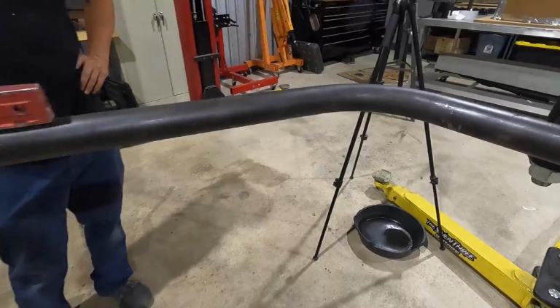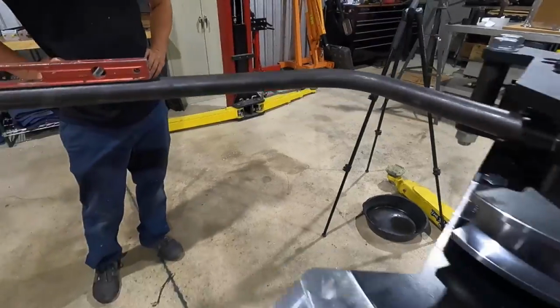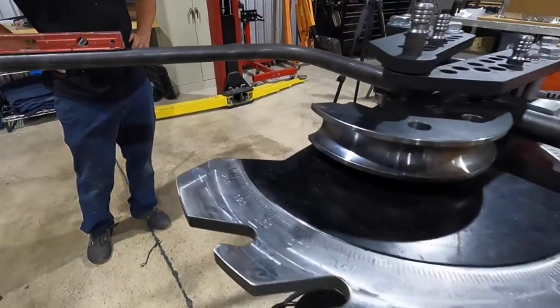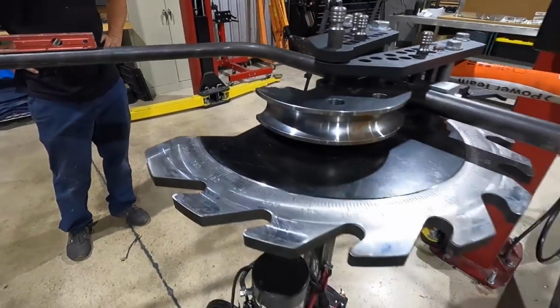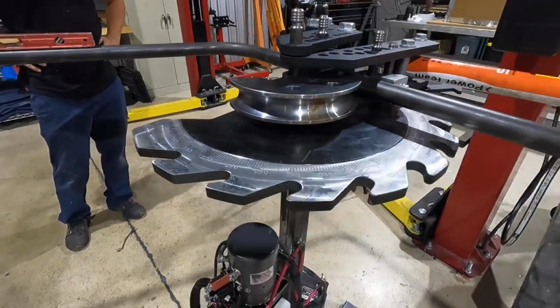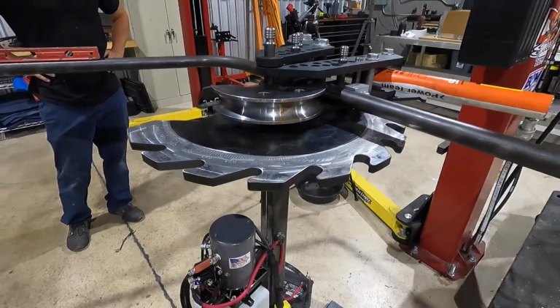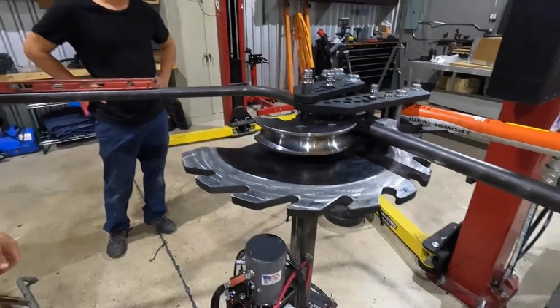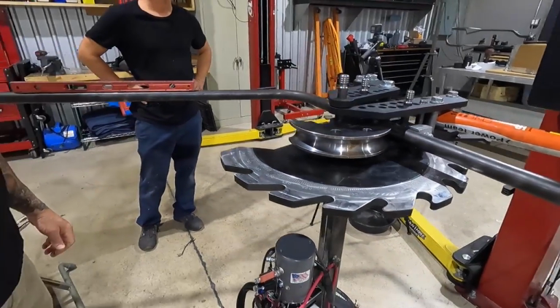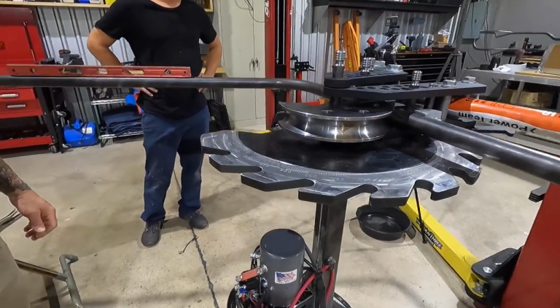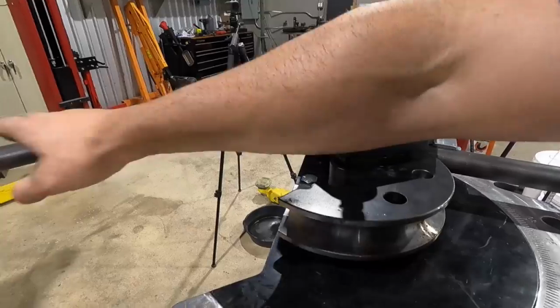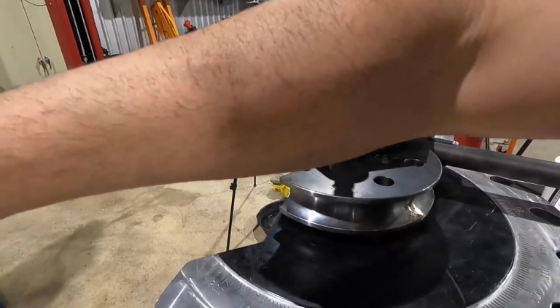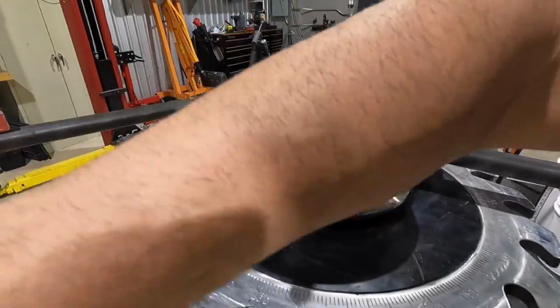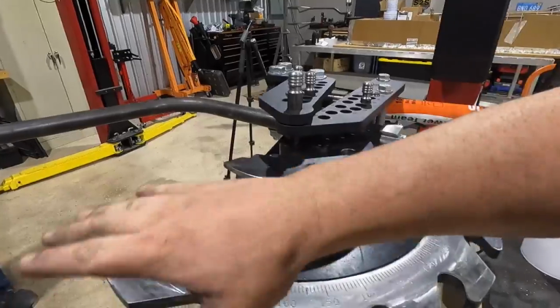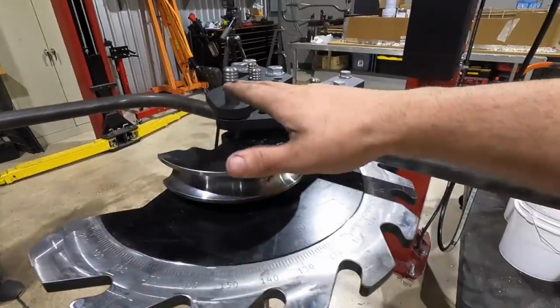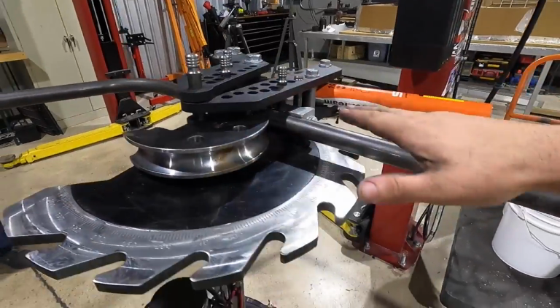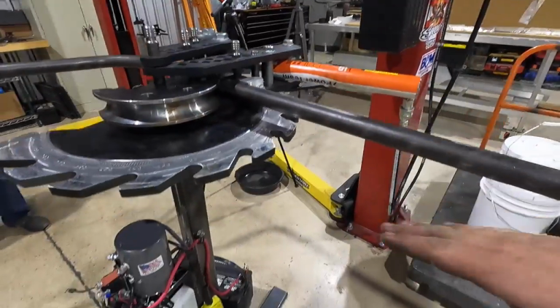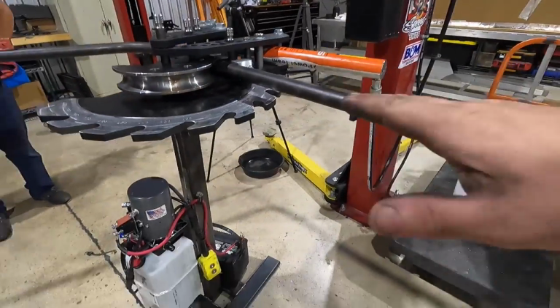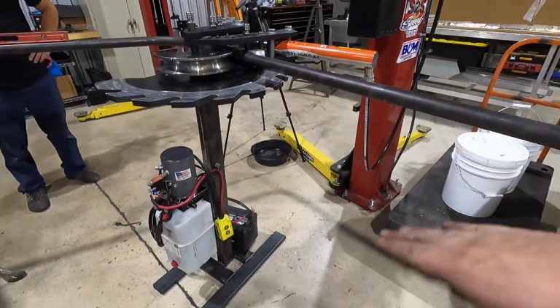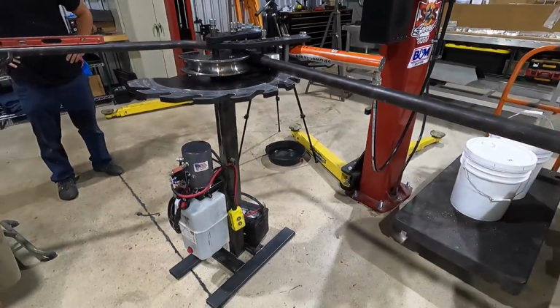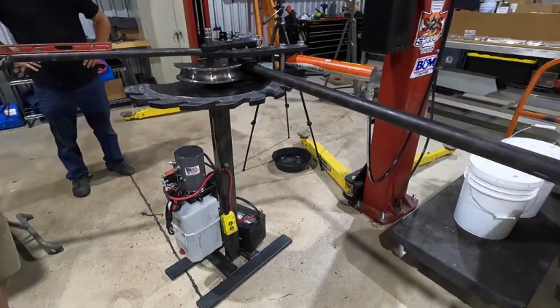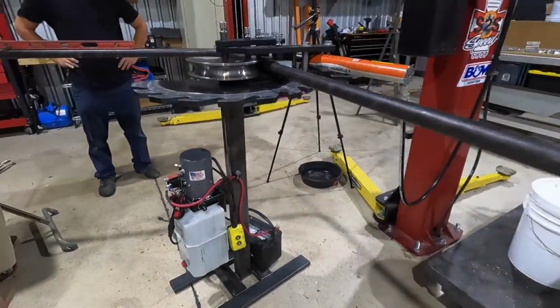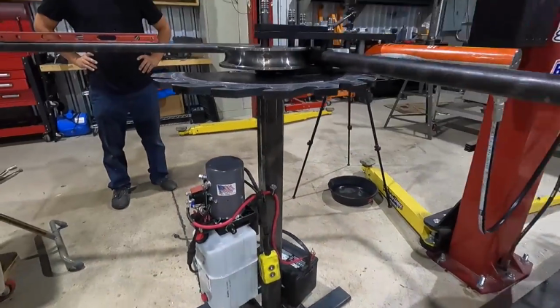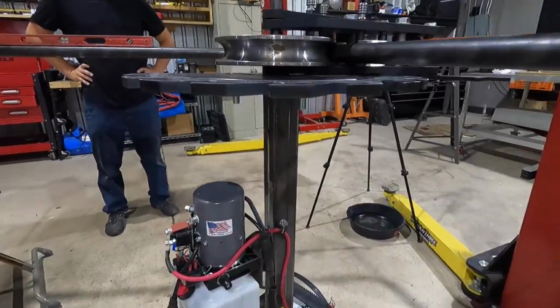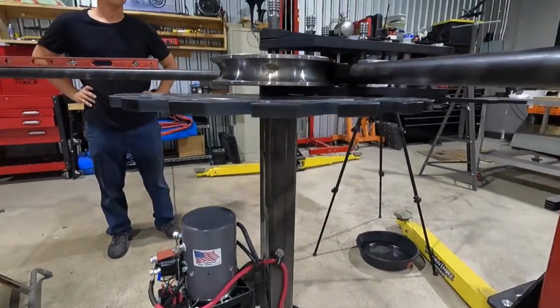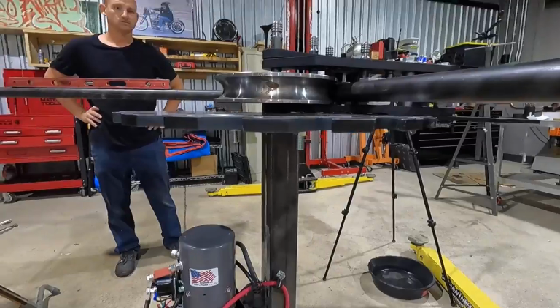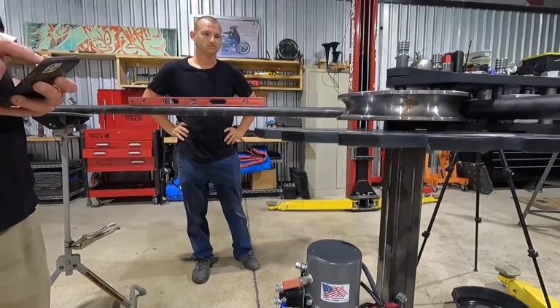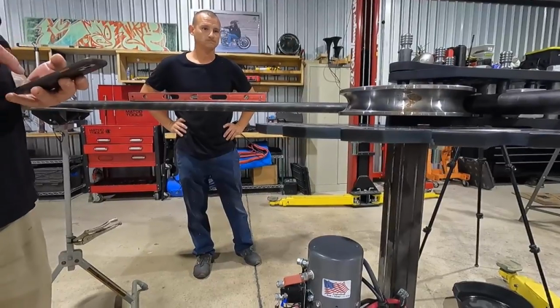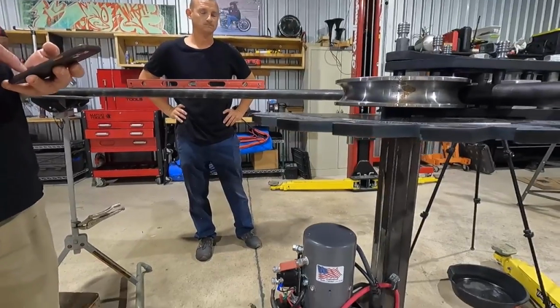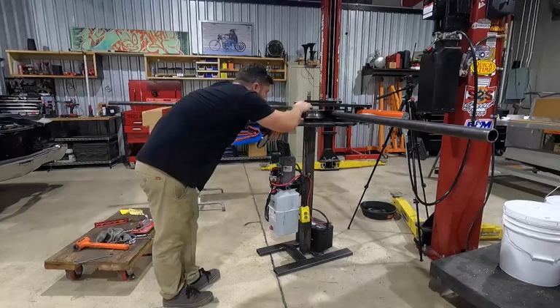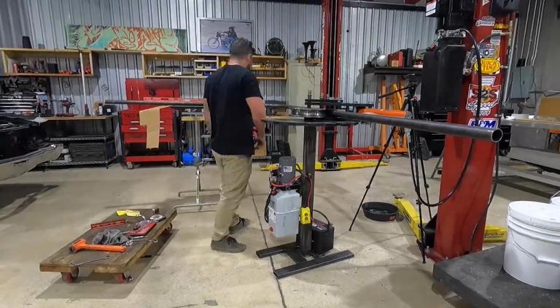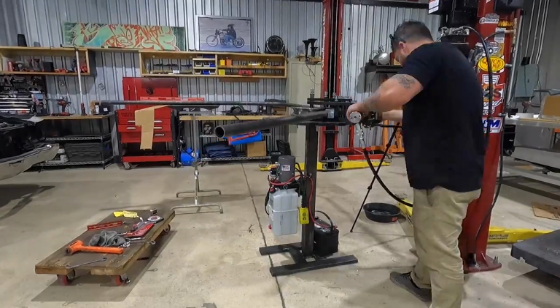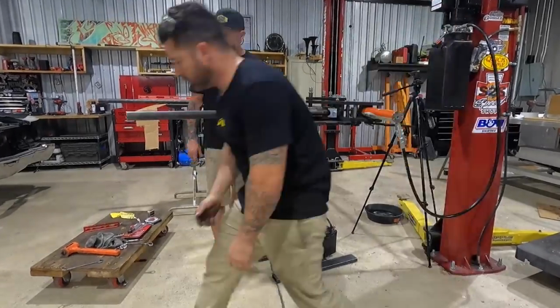We have to bend this kick down on the same angle. So we're just going to use levels and keep both bends in the same plane. If not, it'll kick the legs down or up when we put it in. So we're measuring now and I'm looking off the die — that looks perfect to me. So we're going to go ahead and bend this one at 31 degrees.